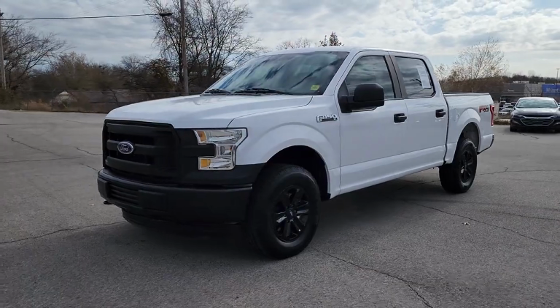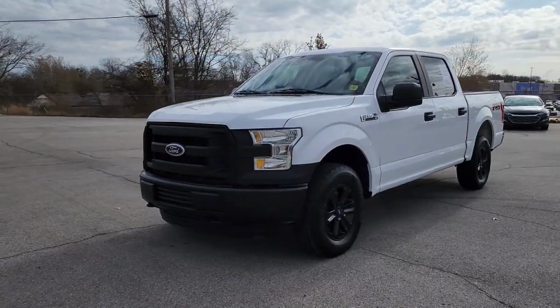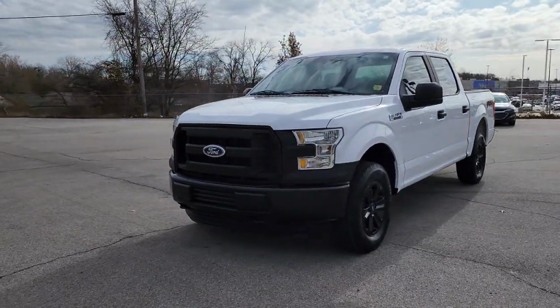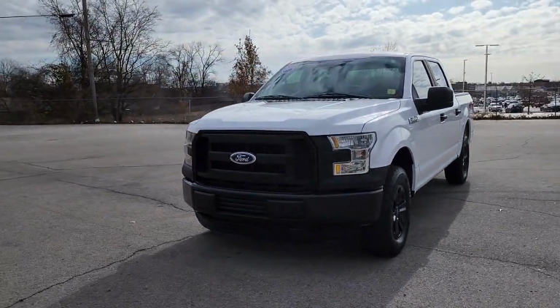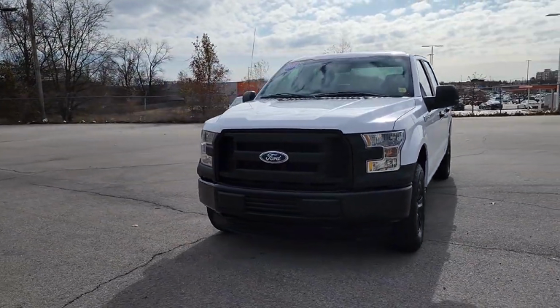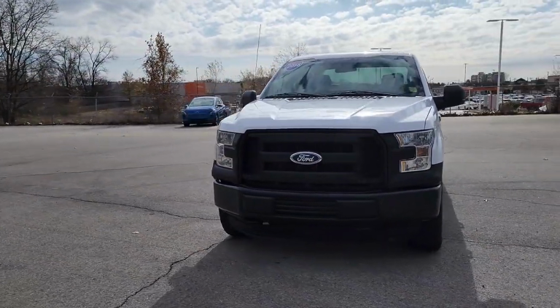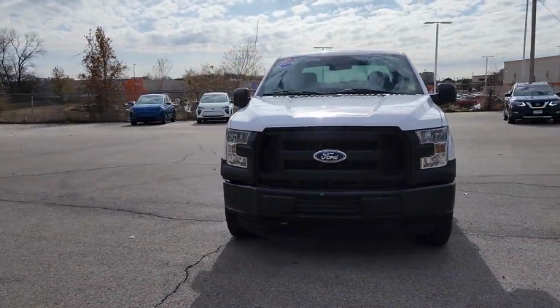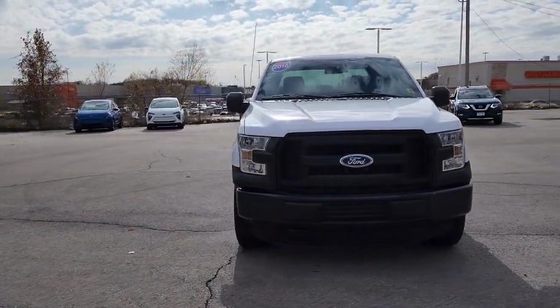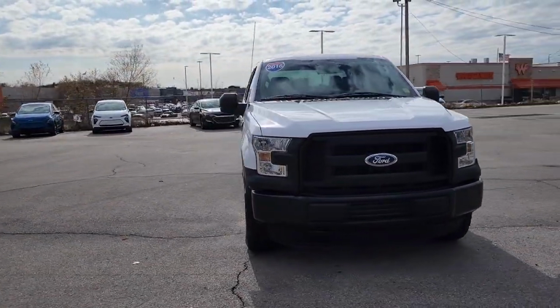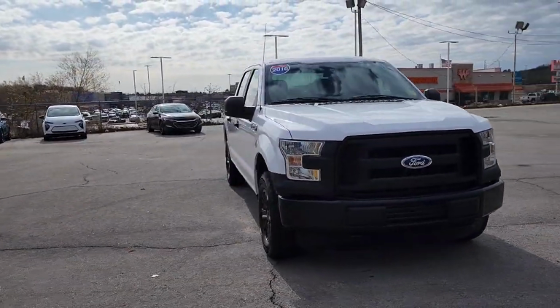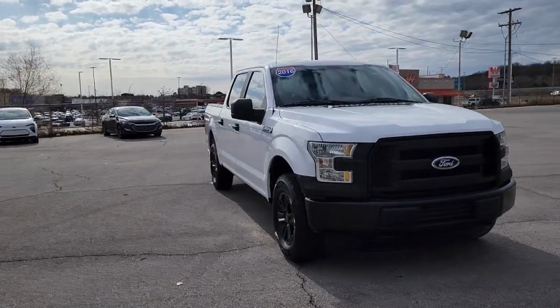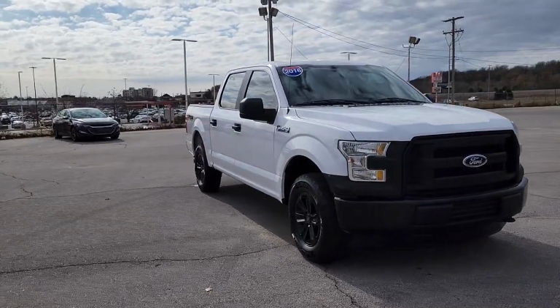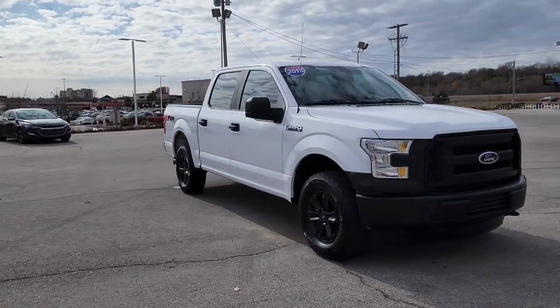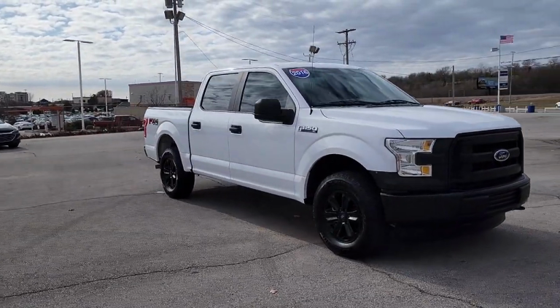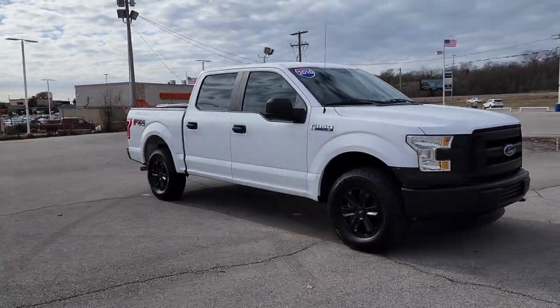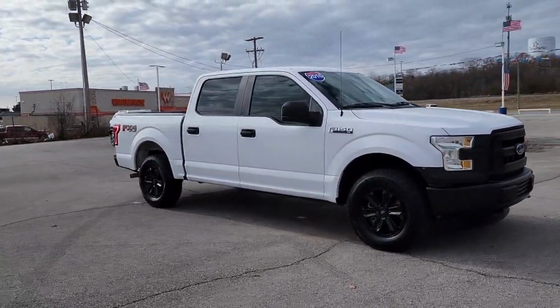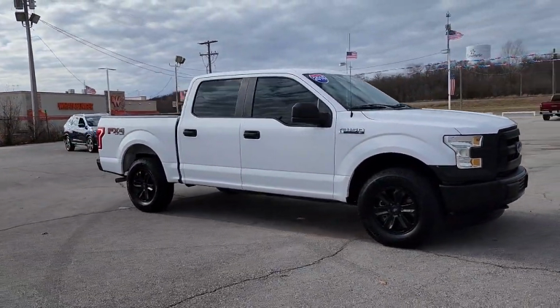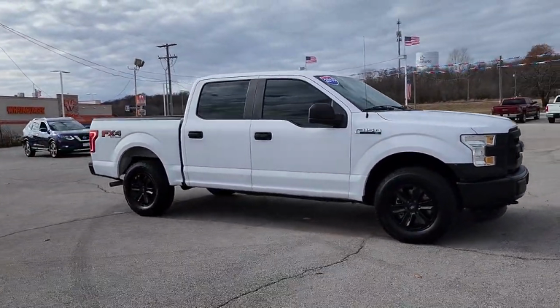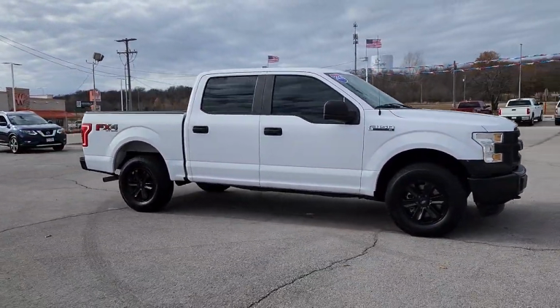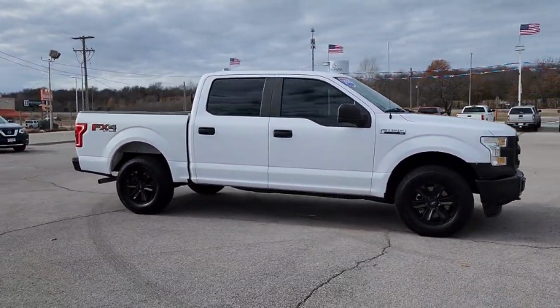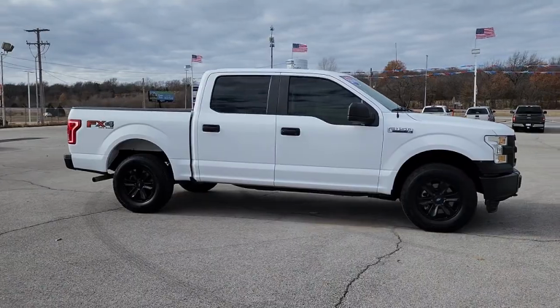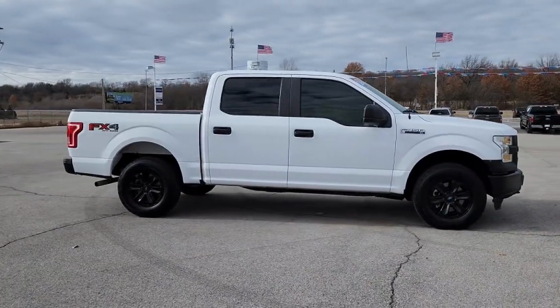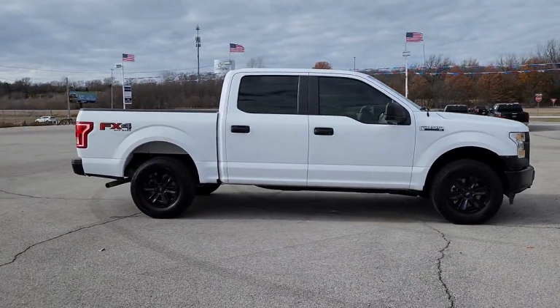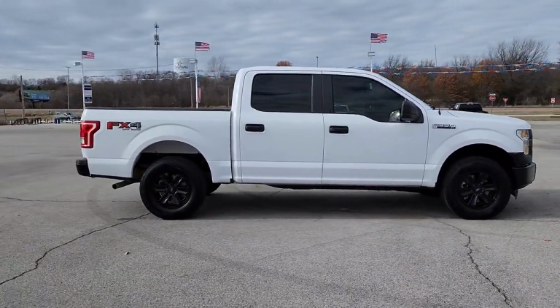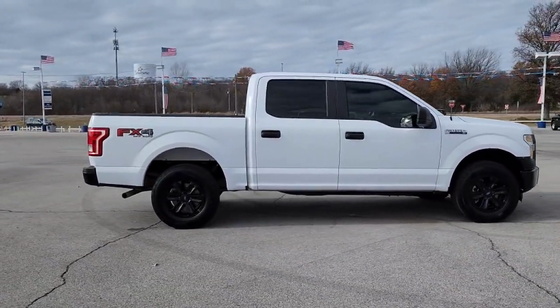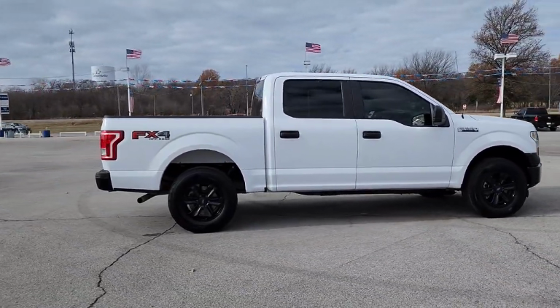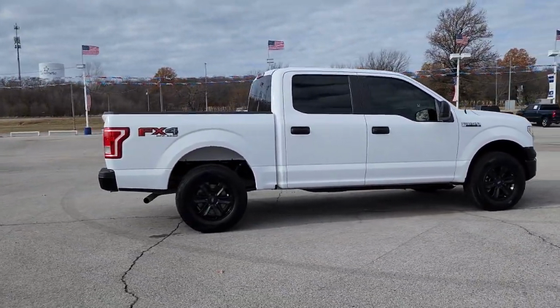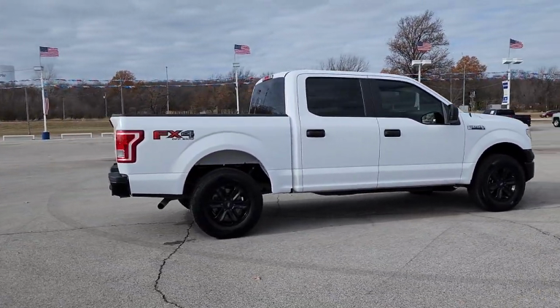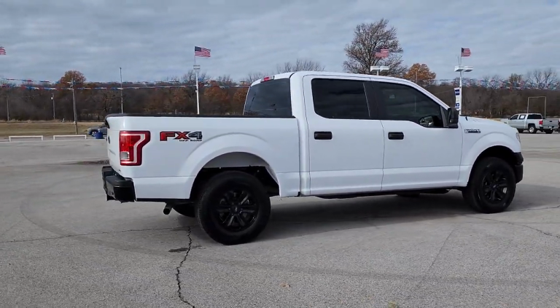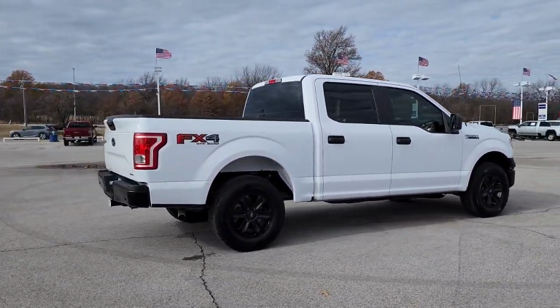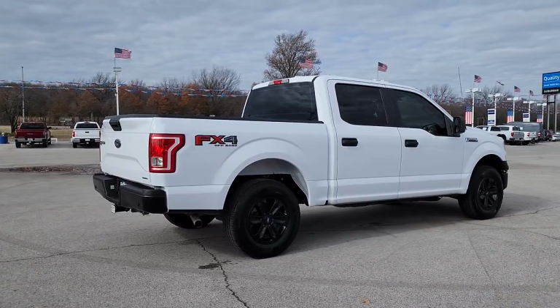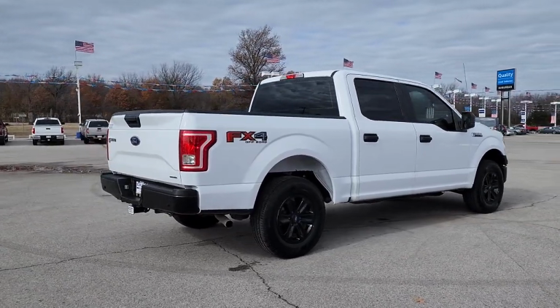You're gonna love the 2016 Ford F-150. This vehicle is an outstanding buy, with fewer than 110,000 miles on the odometer. This rugged F-150 is ready for work, off-roading, or a little R&R.